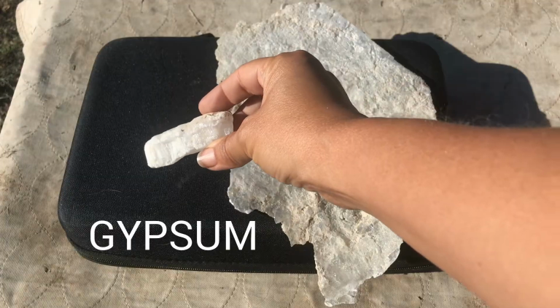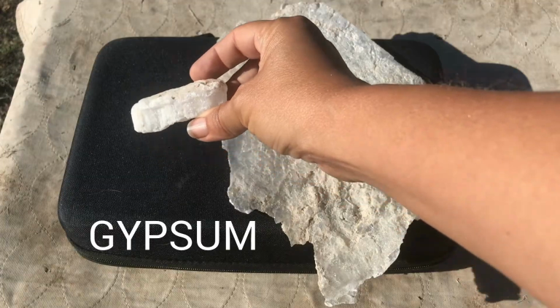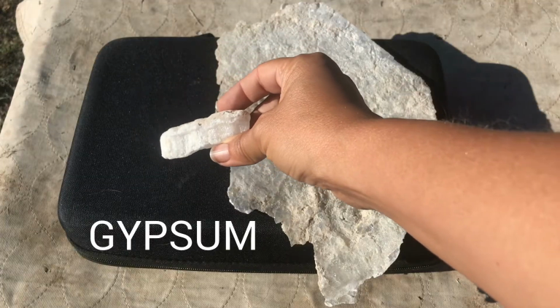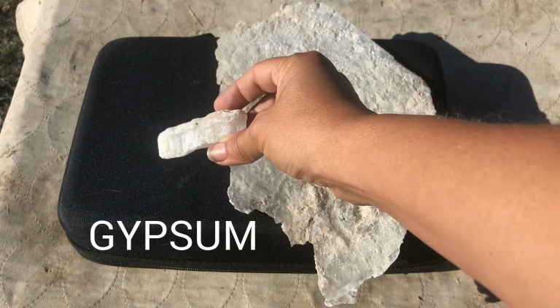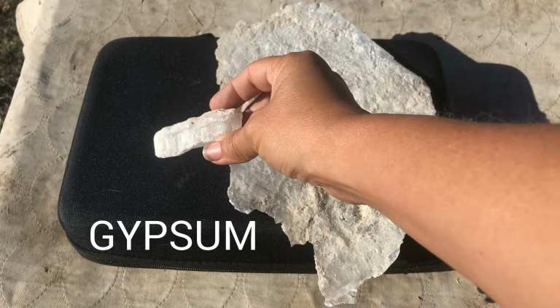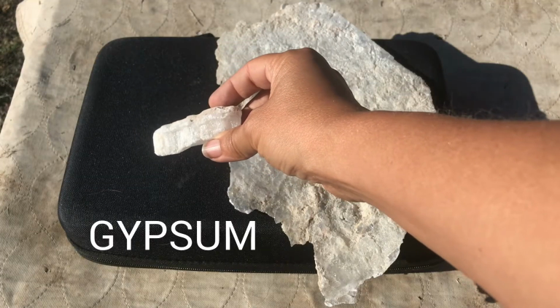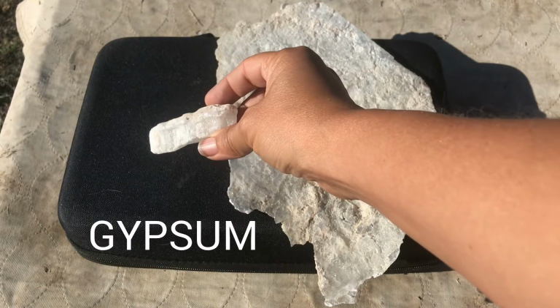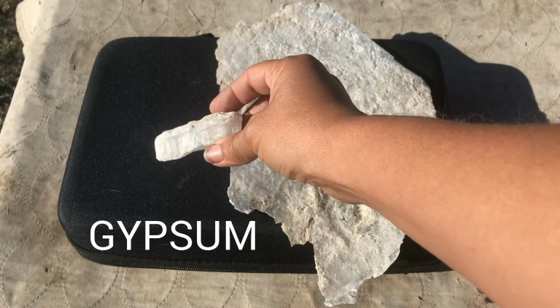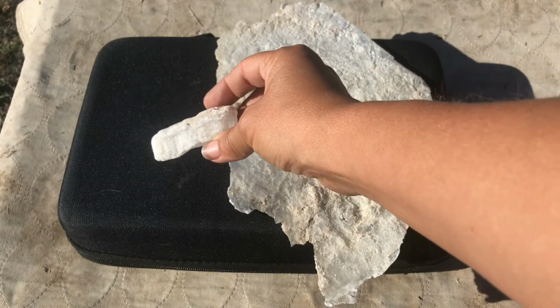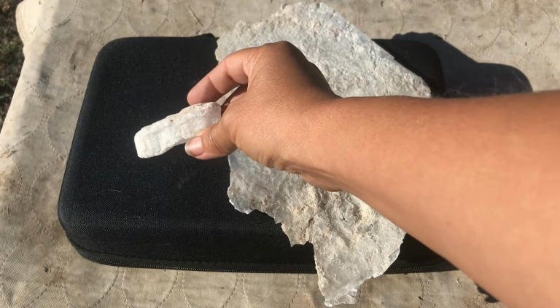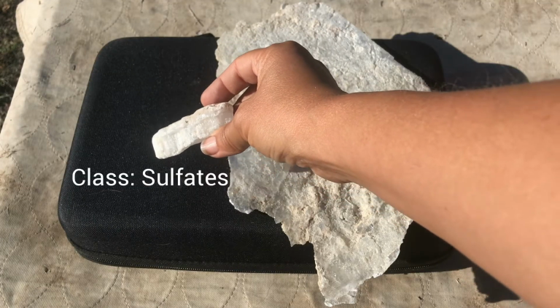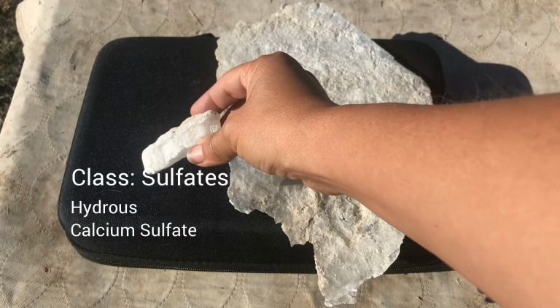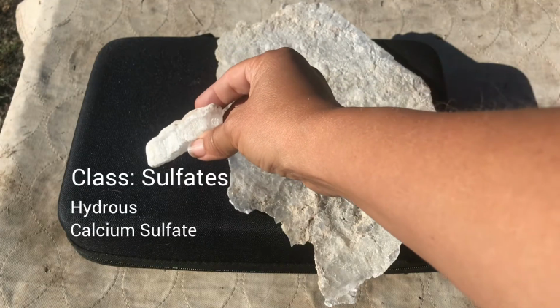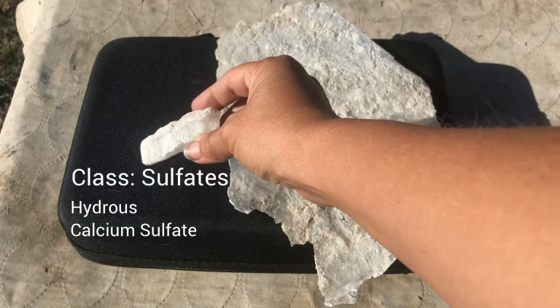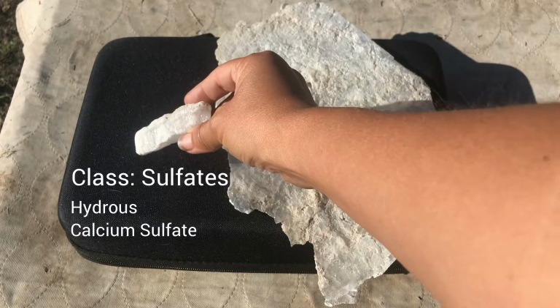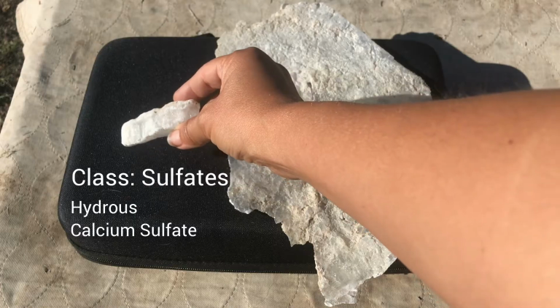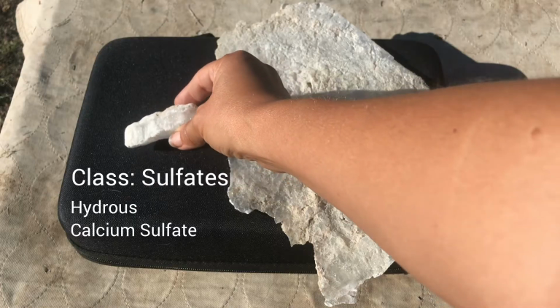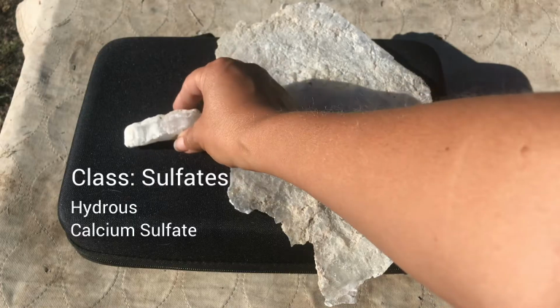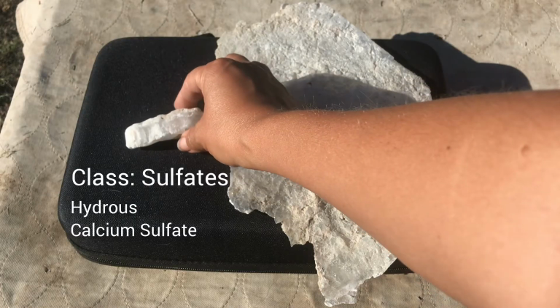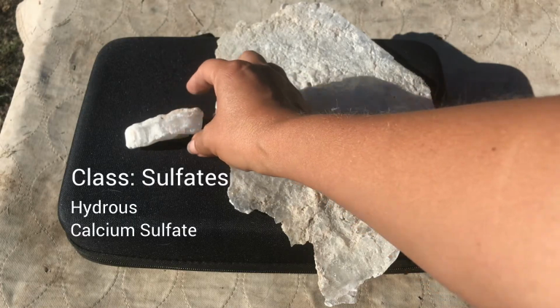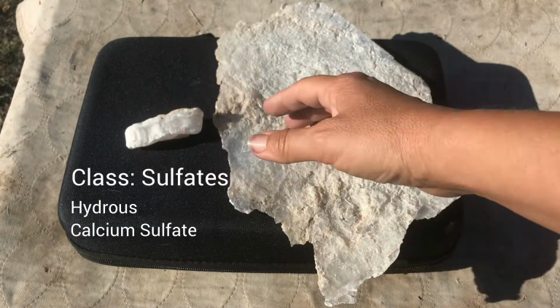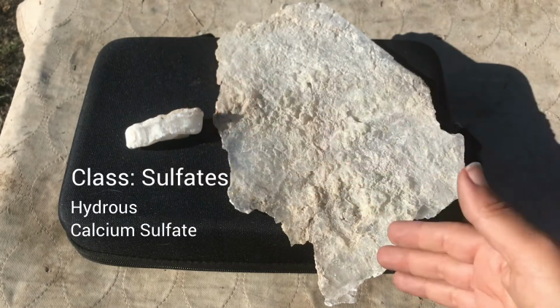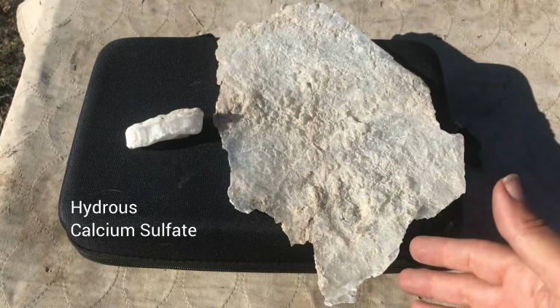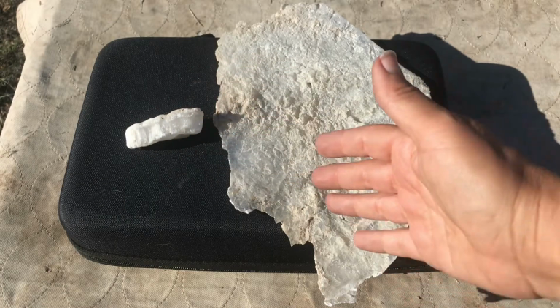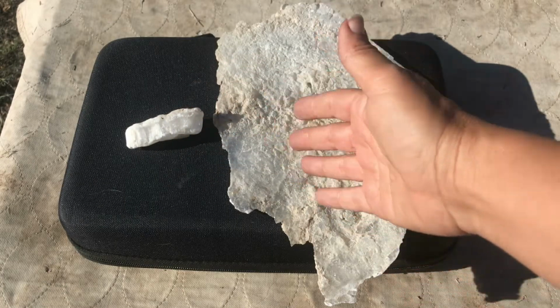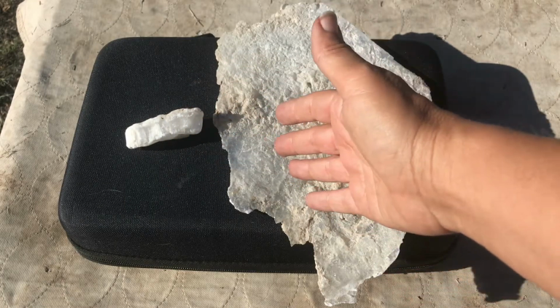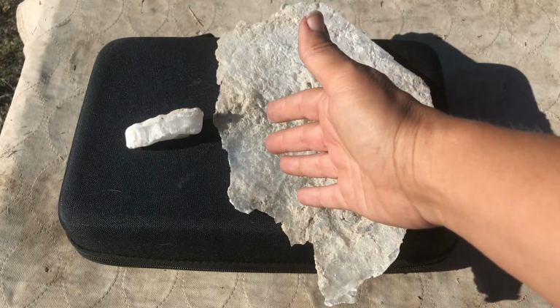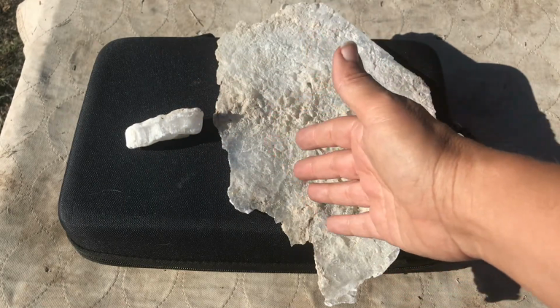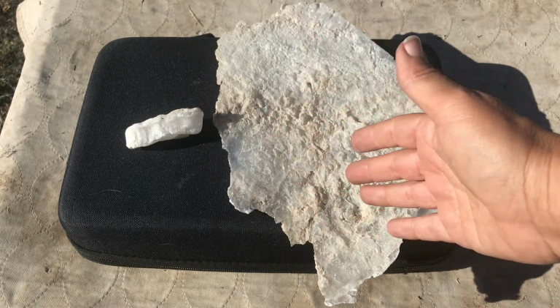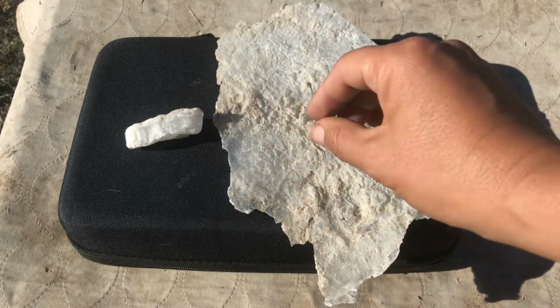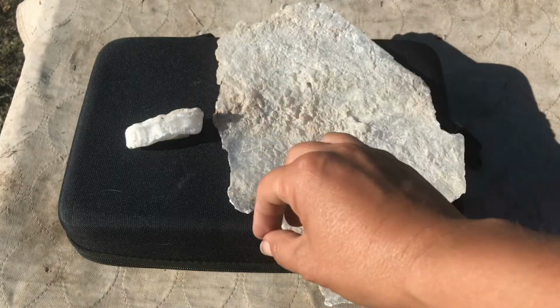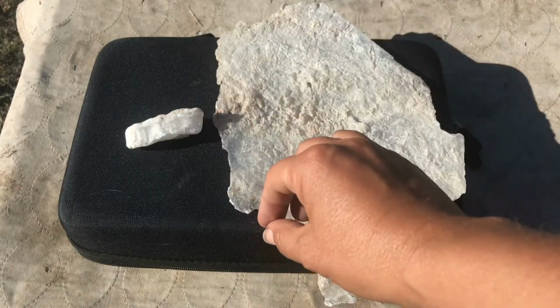Gypsum is considered a hydrous form of calcium sulfate. Keep in mind that if we were talking about the non-hydrous form, we'd be talking about anhydrite.